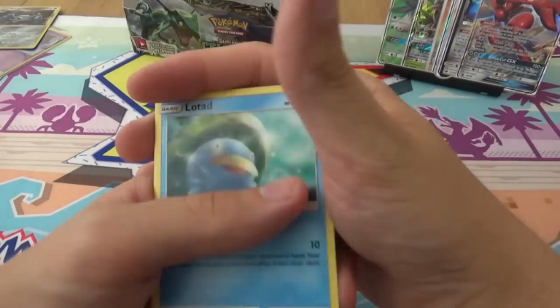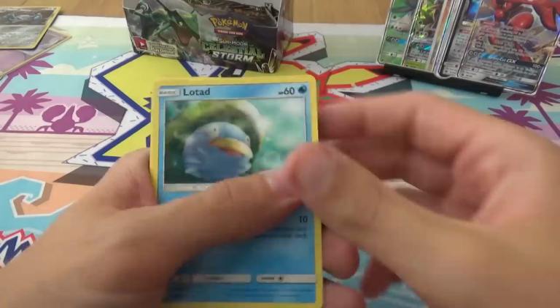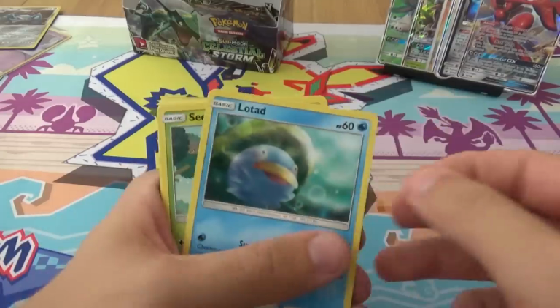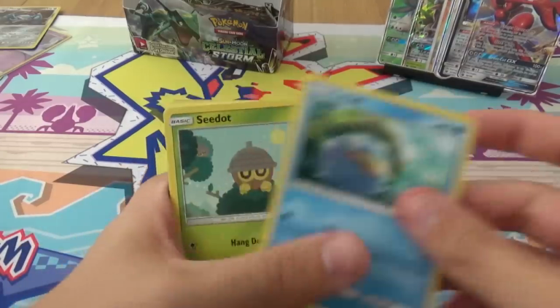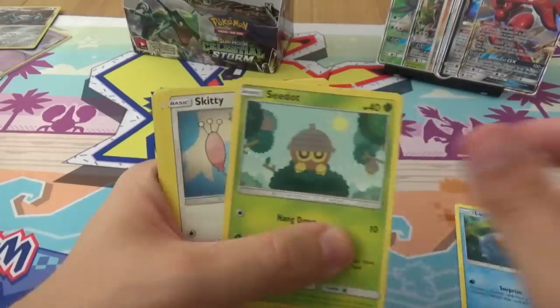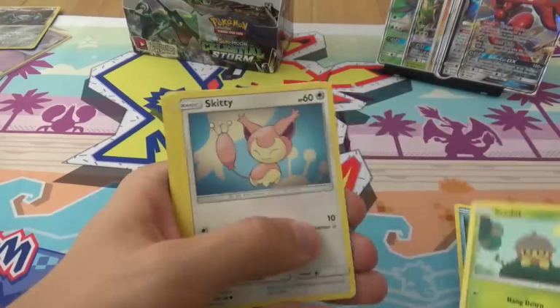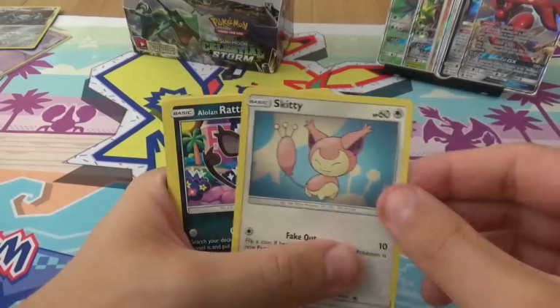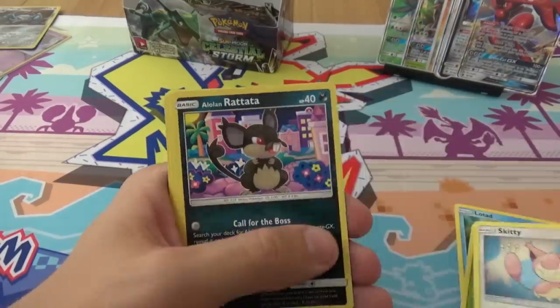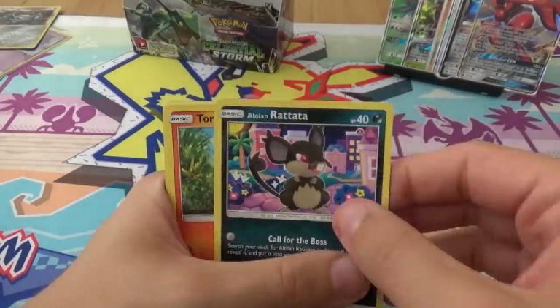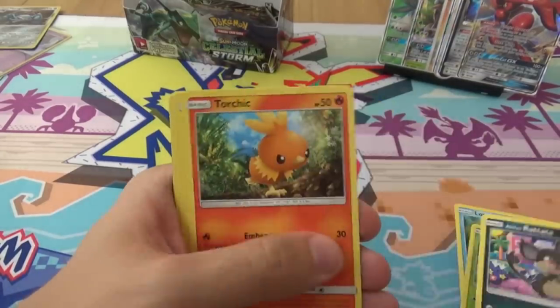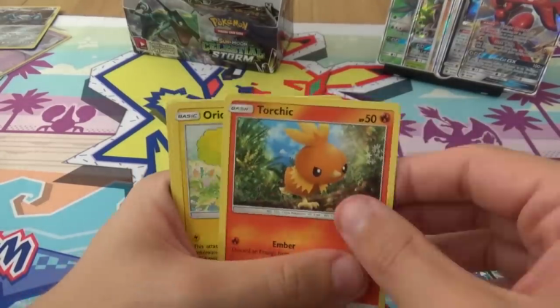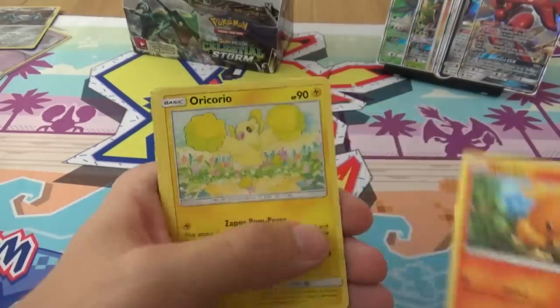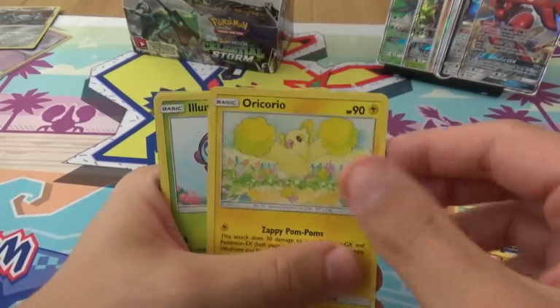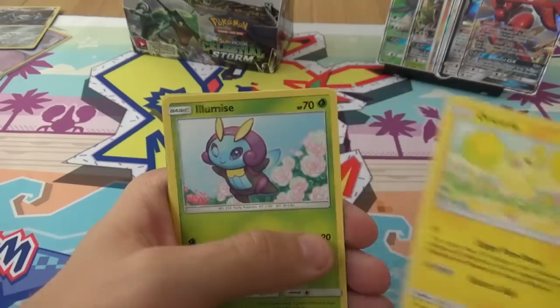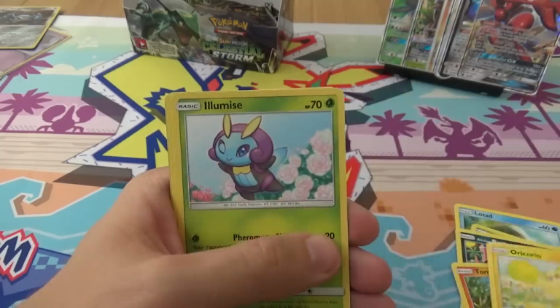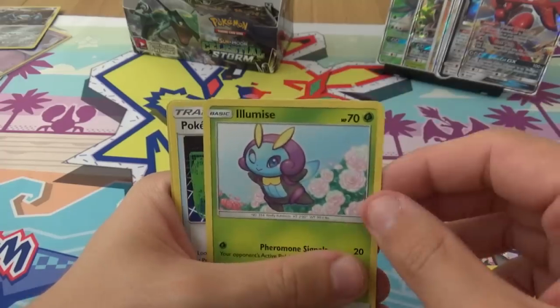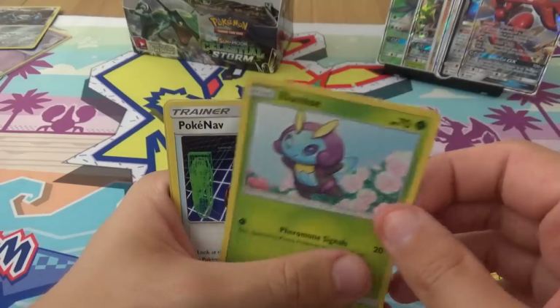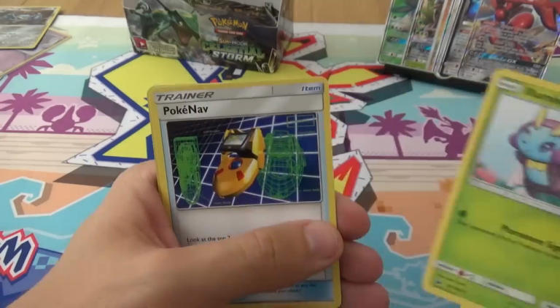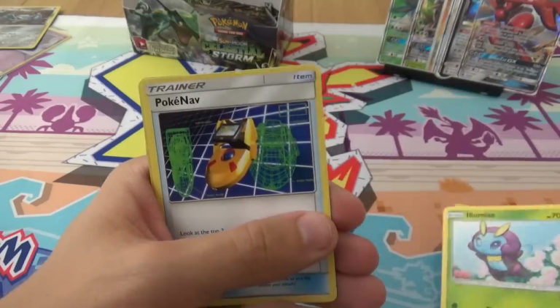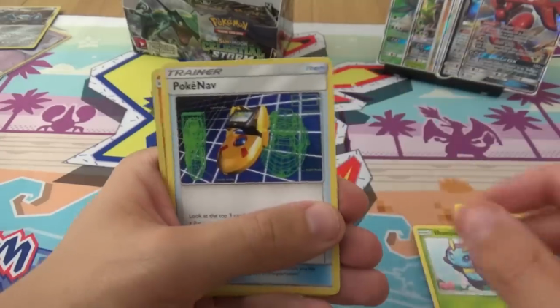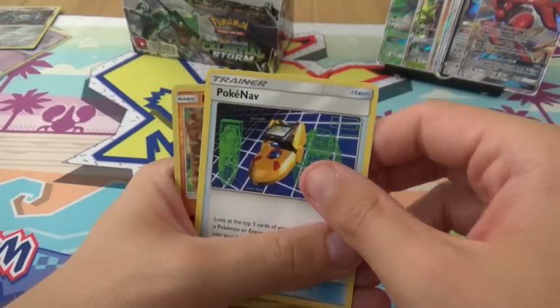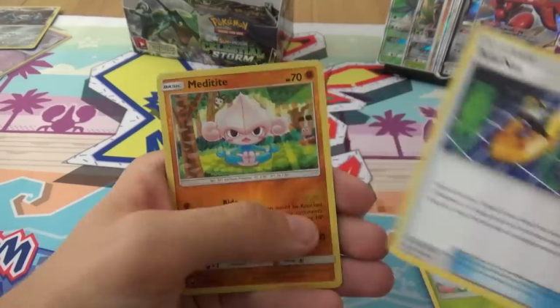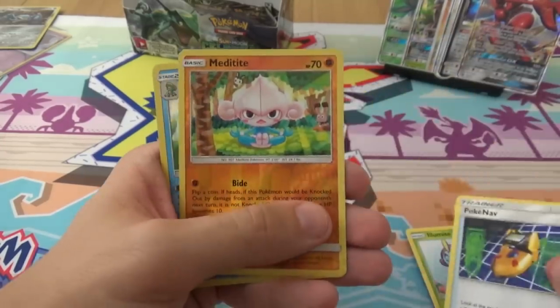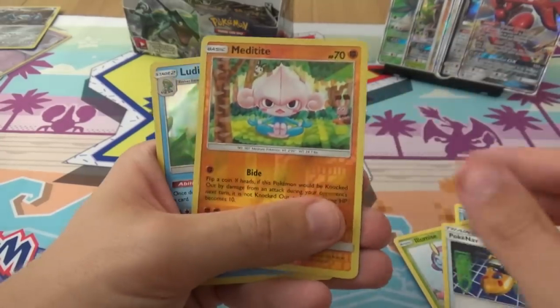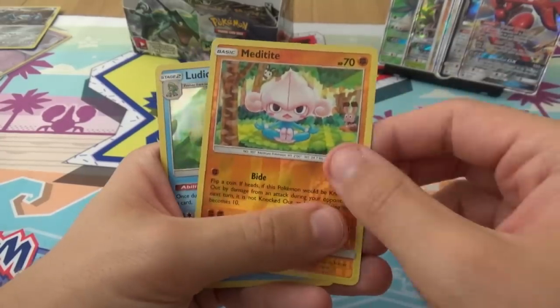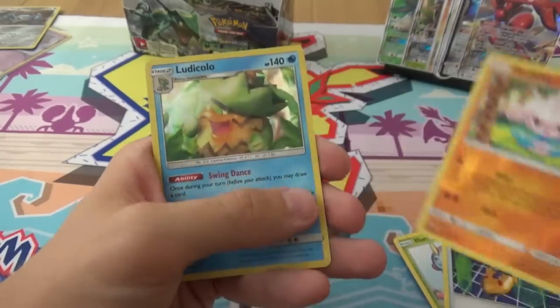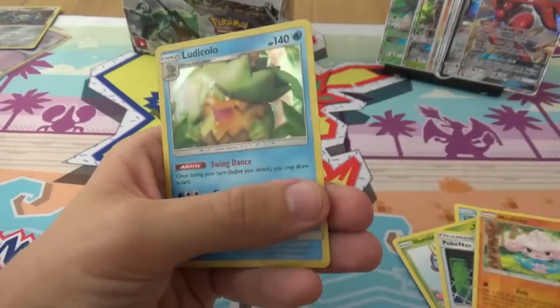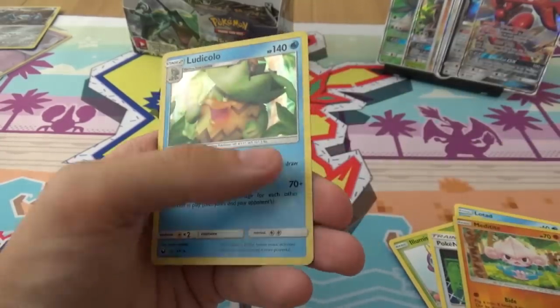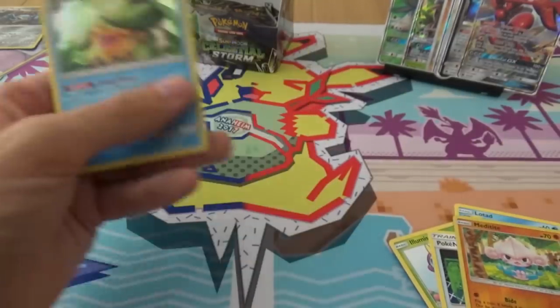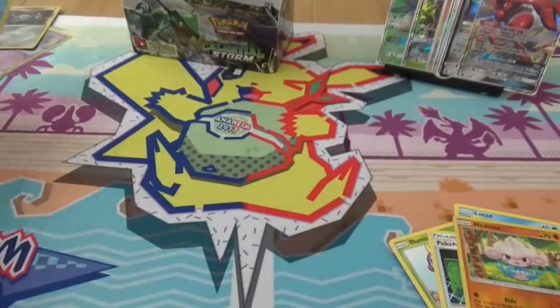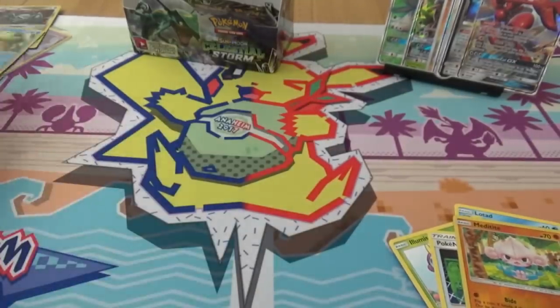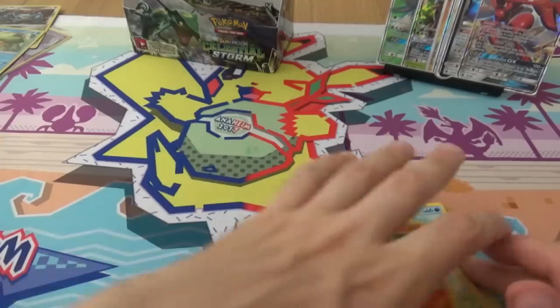We have Lotad, Seadot, Skitty, Alolan Rattata, Torchic, Oricorio, Illumise, PokeNav, Reverse Meditite, and a holo Ludicolo.